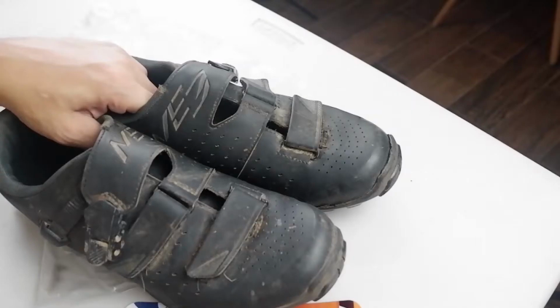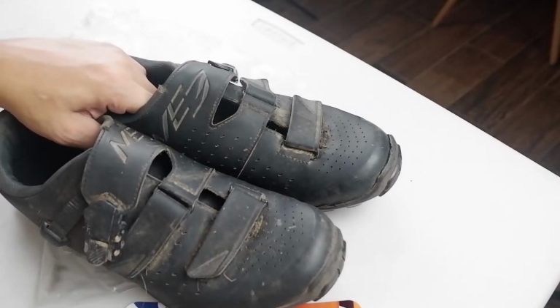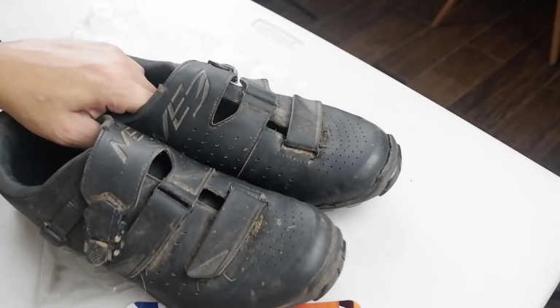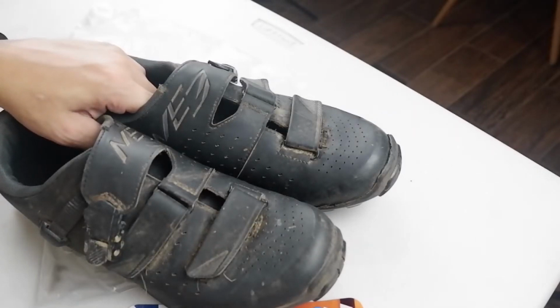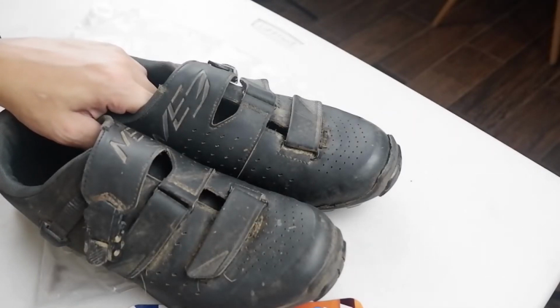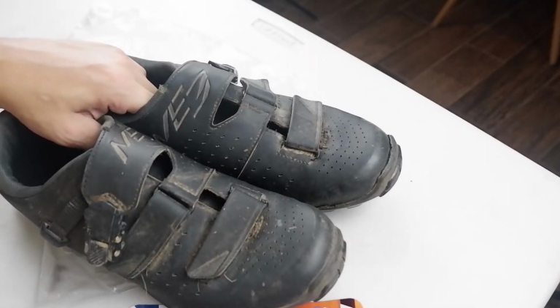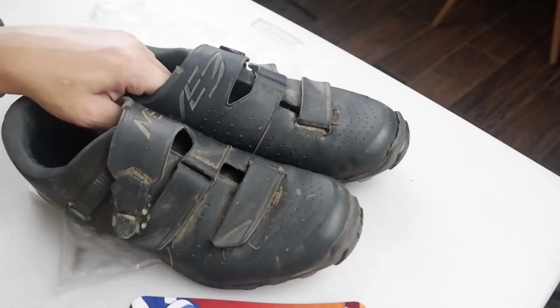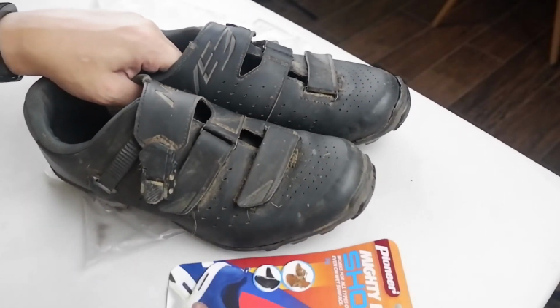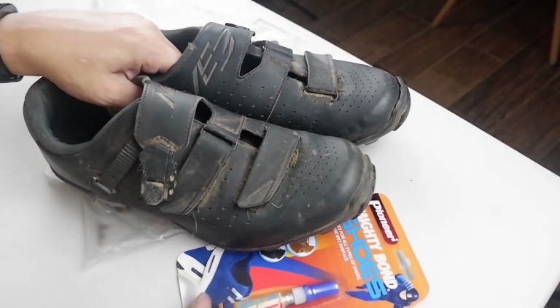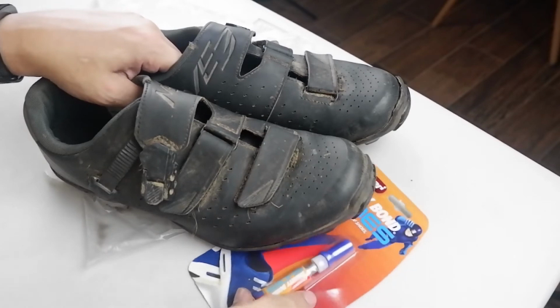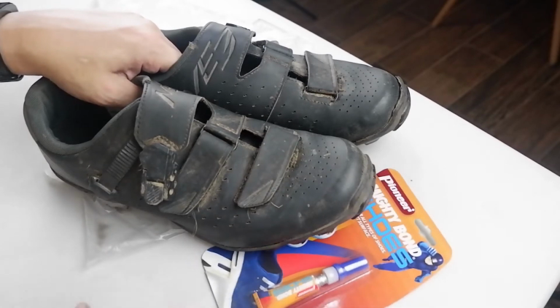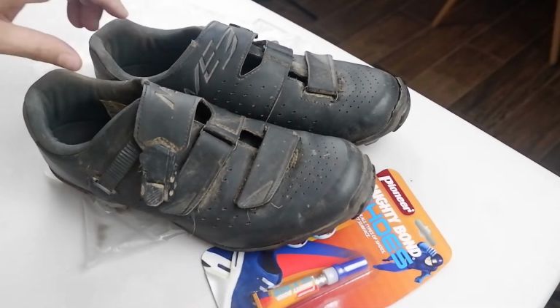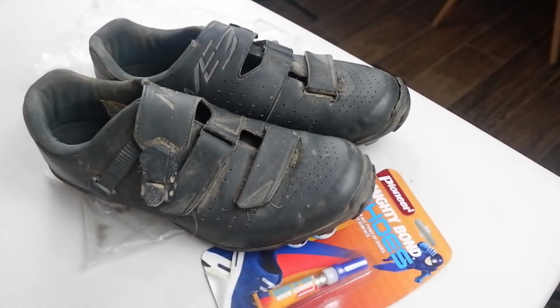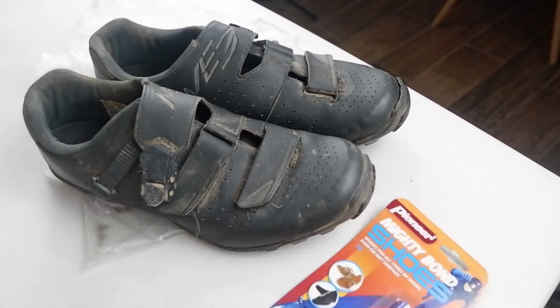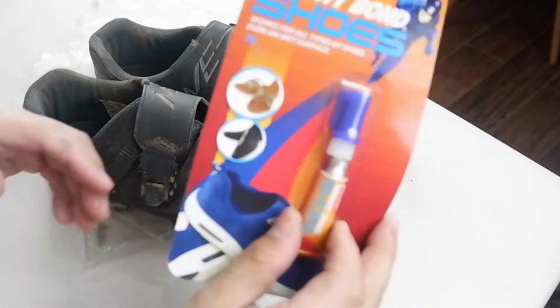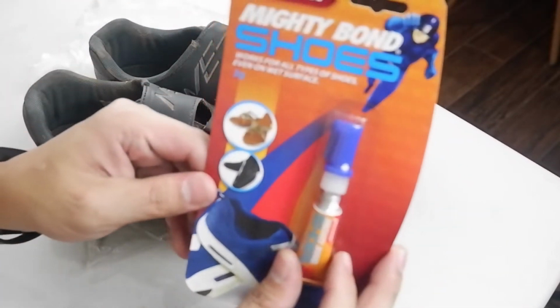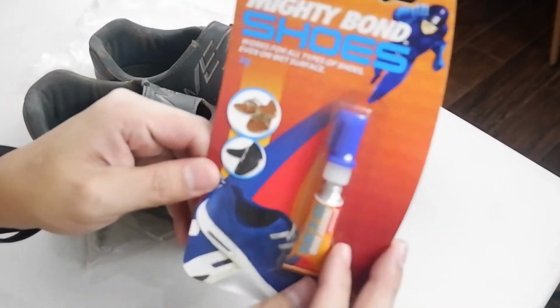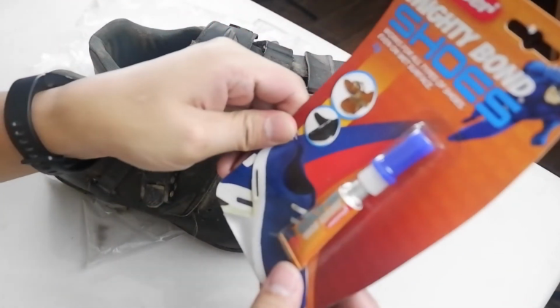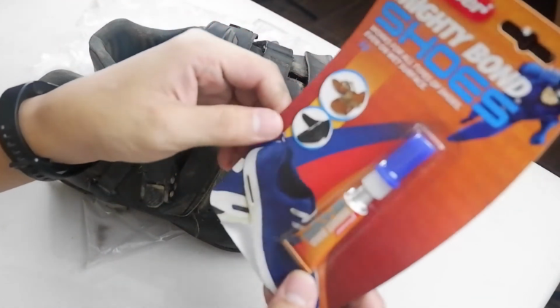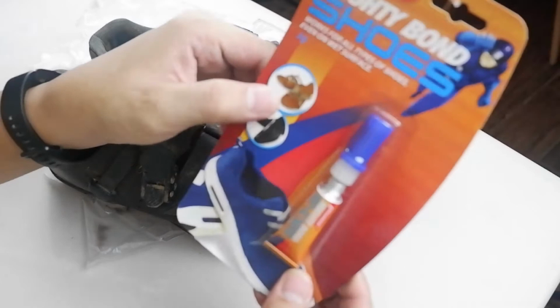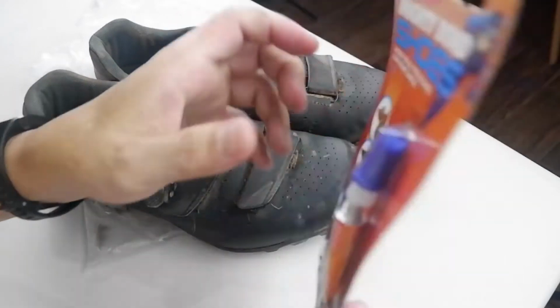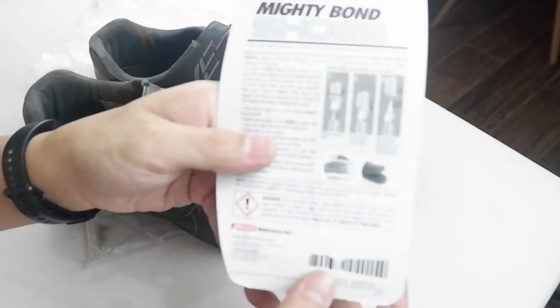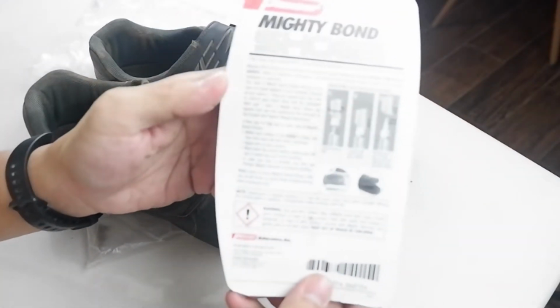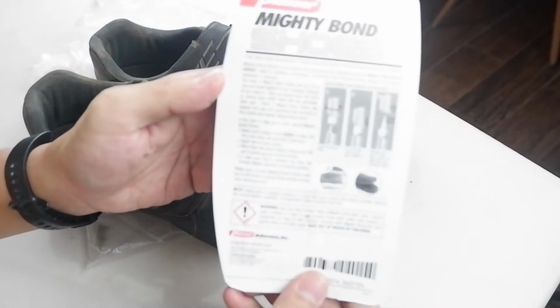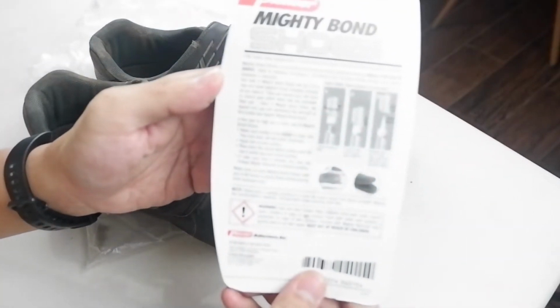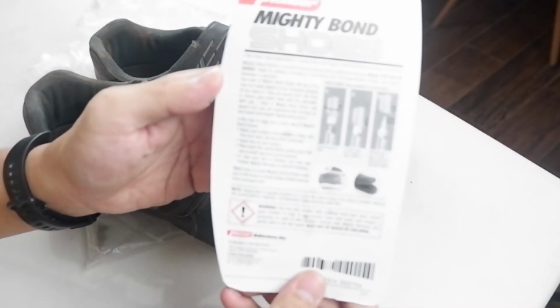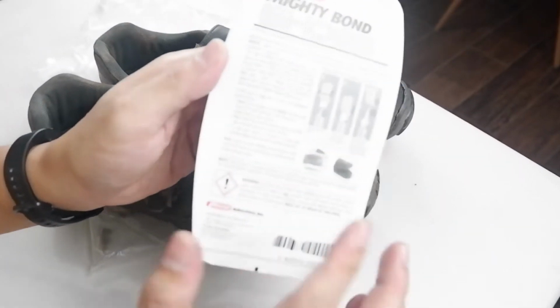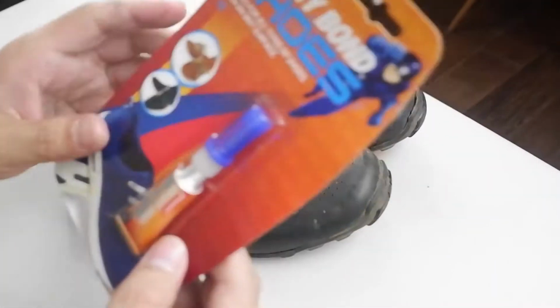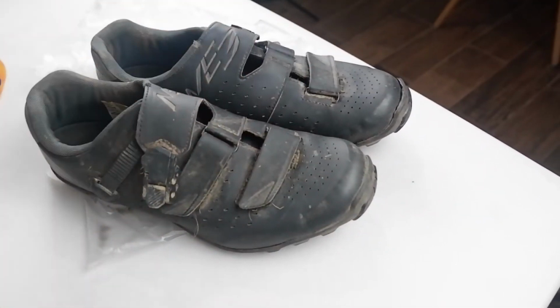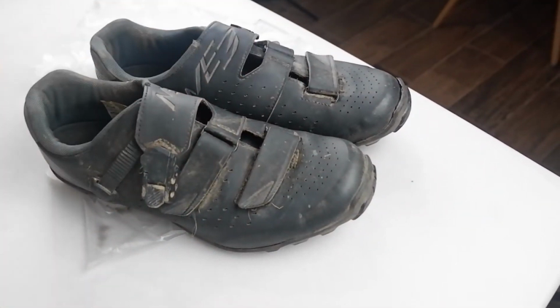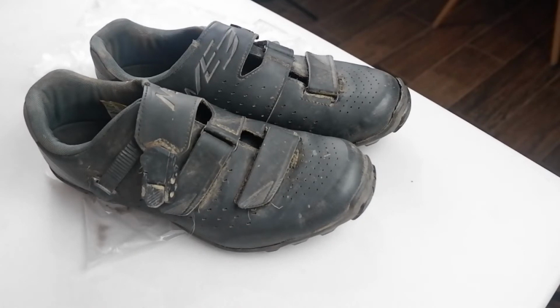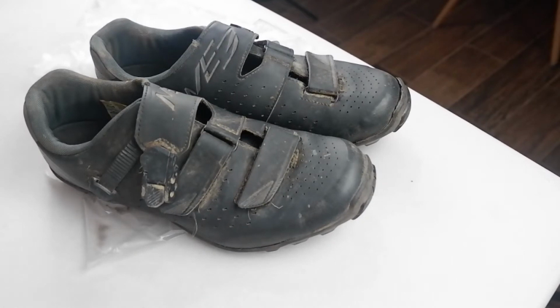Welcome back guys to the channel. I'll share — if you can remember last year, I bought Shimano ME3 shoes, mountain bike shoes that have cleats.